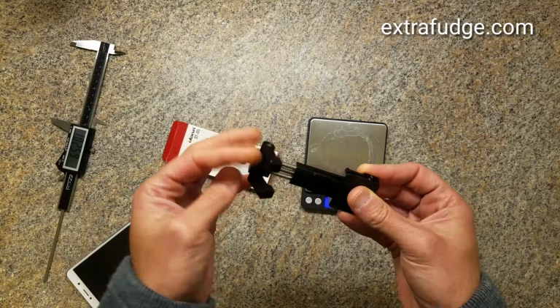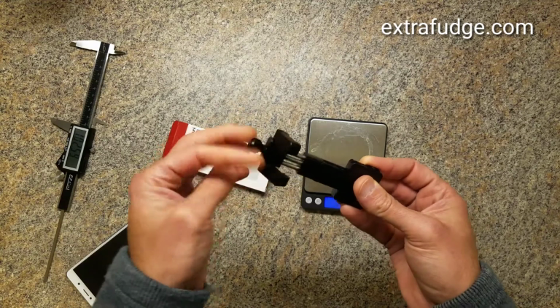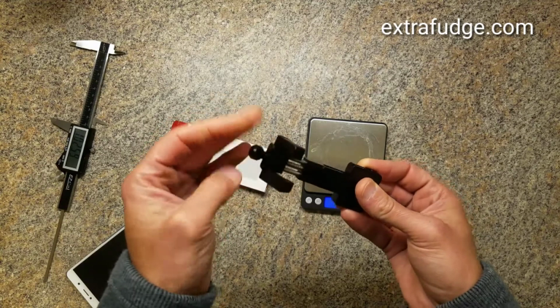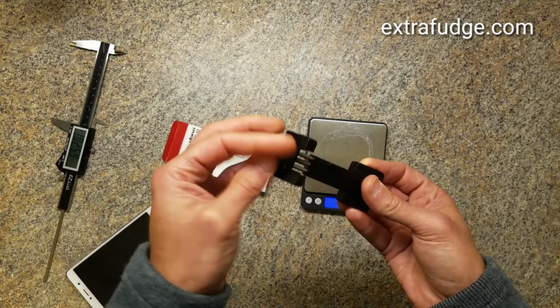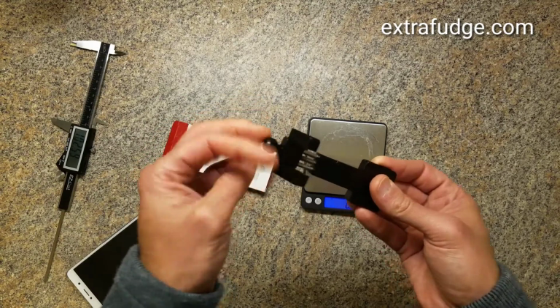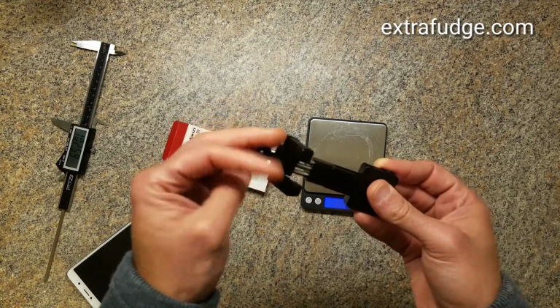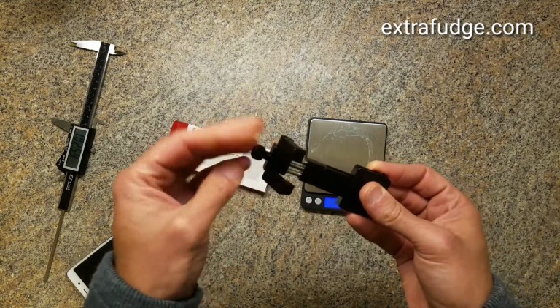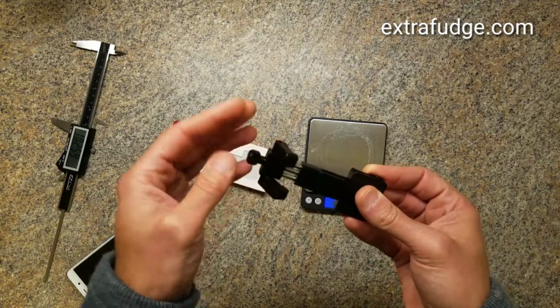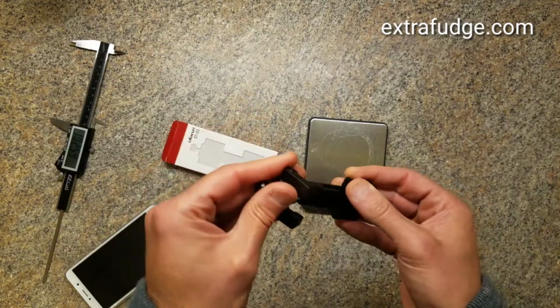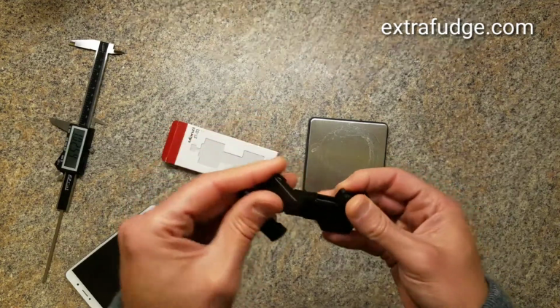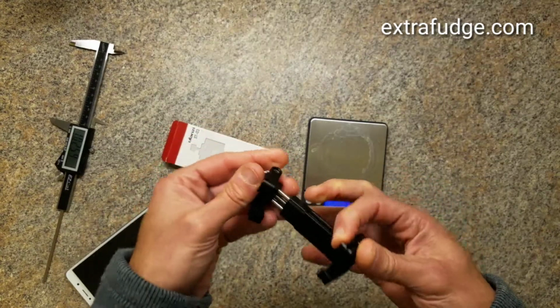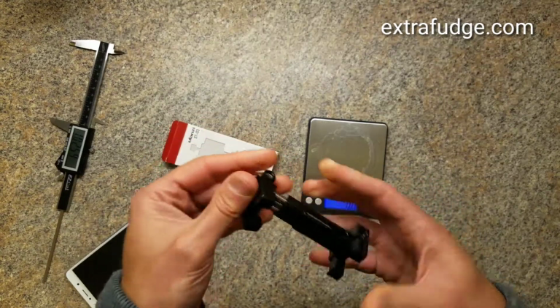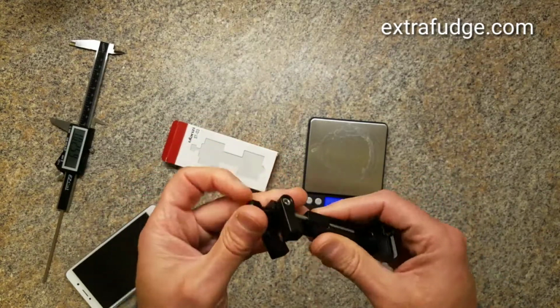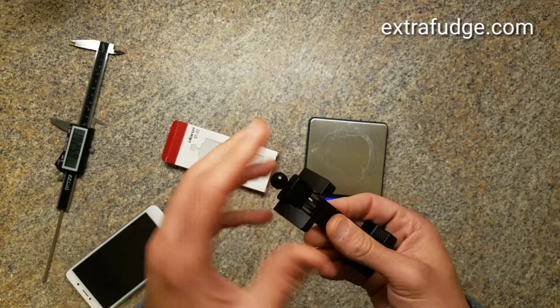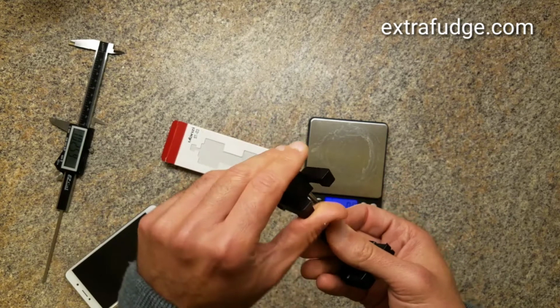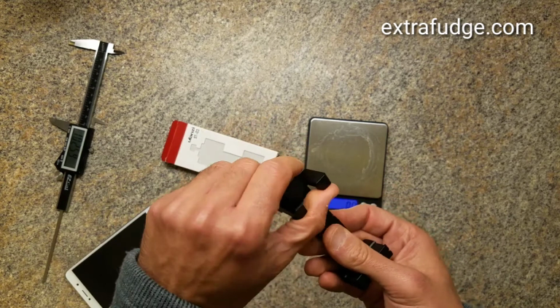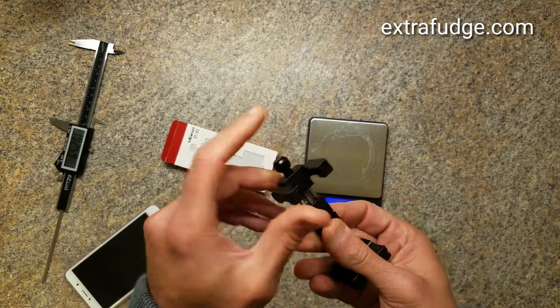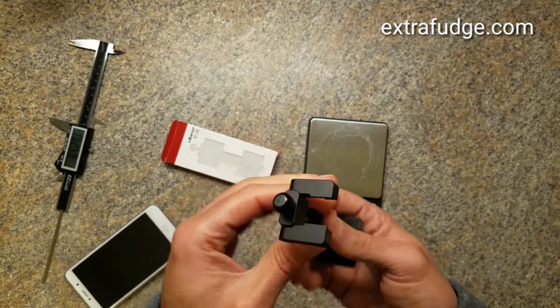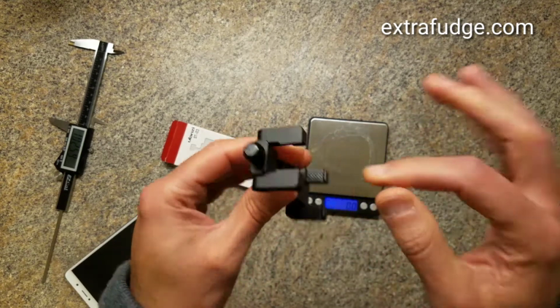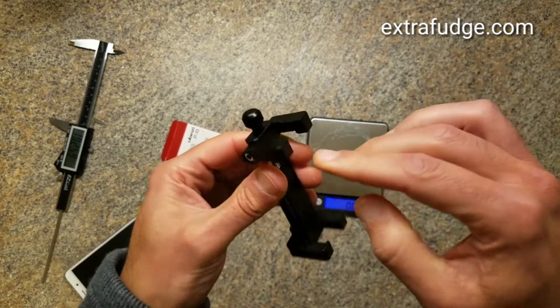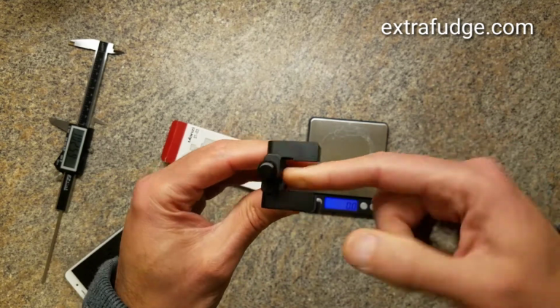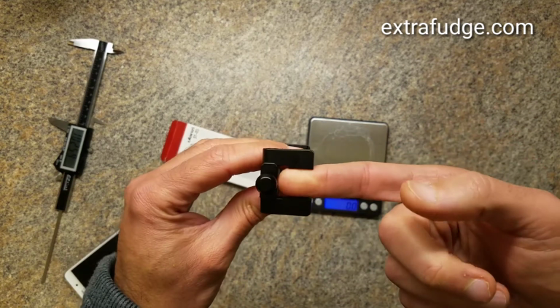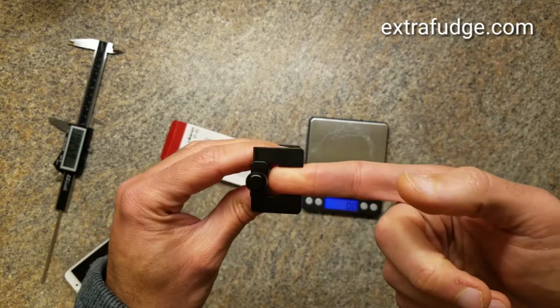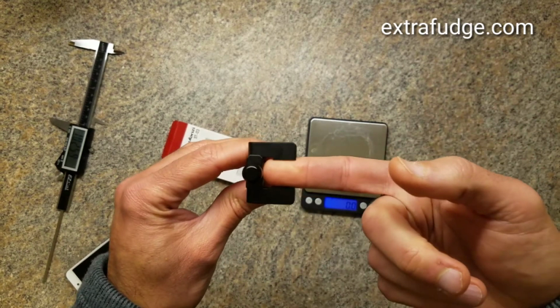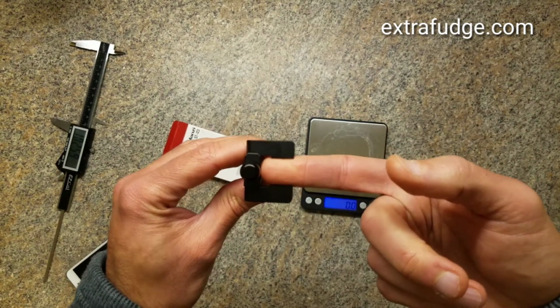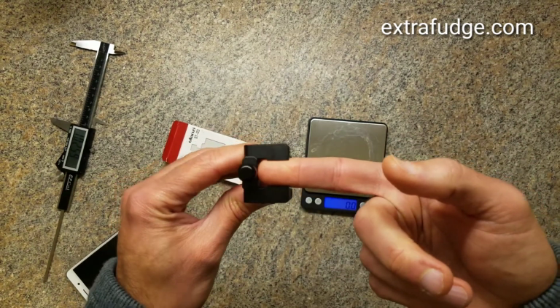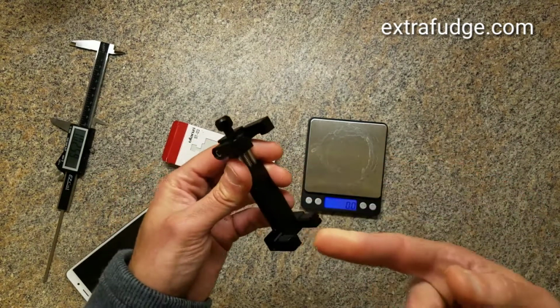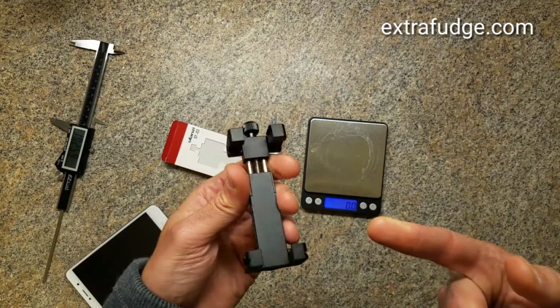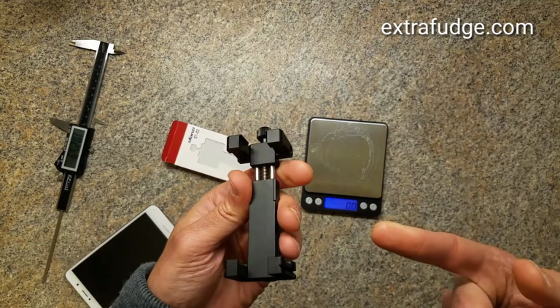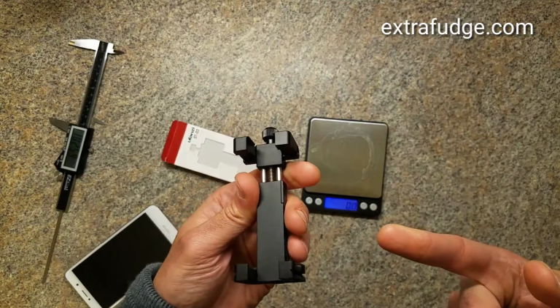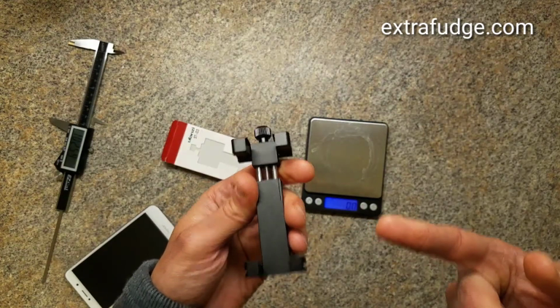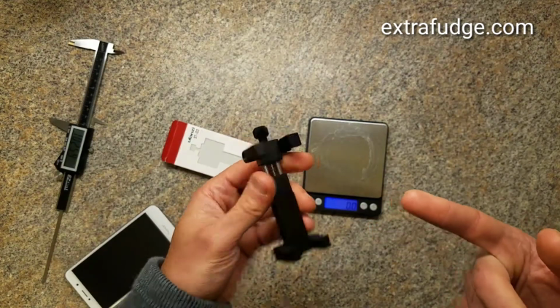One thing I wanted to also mention is that it does have a cold shoe mount to put some accessories in, and it's right here. Let me demonstrate how it works.